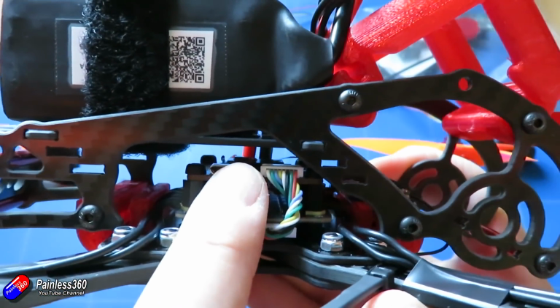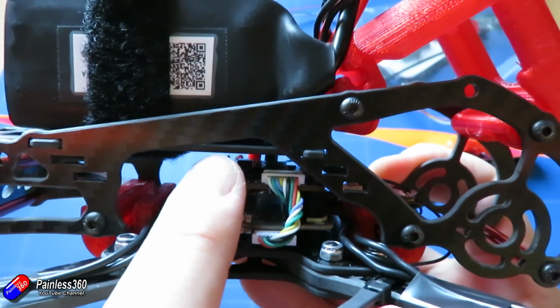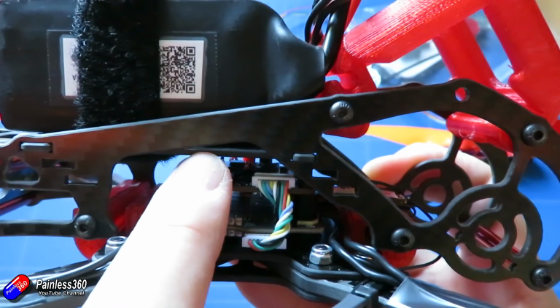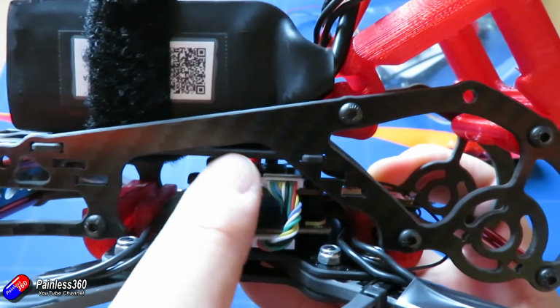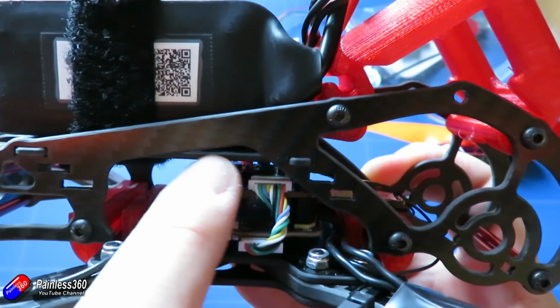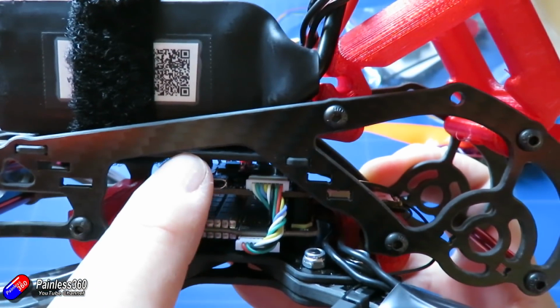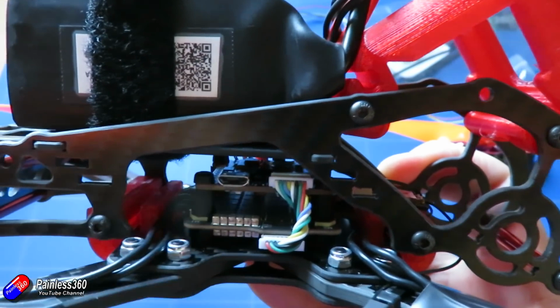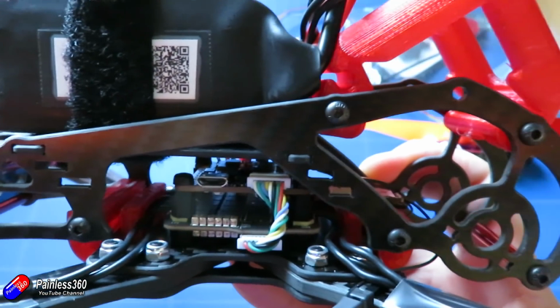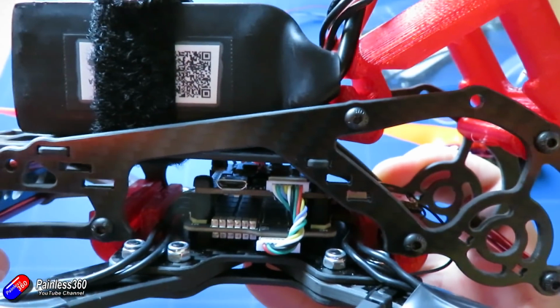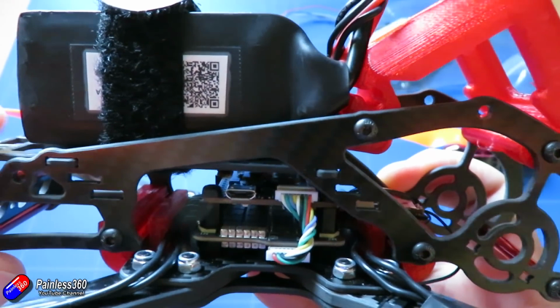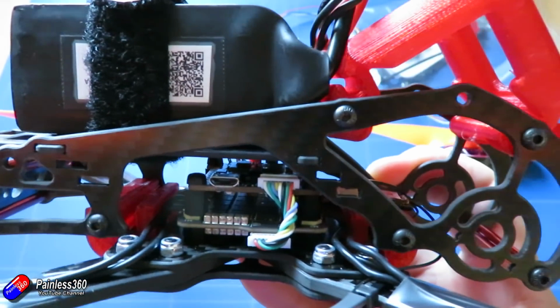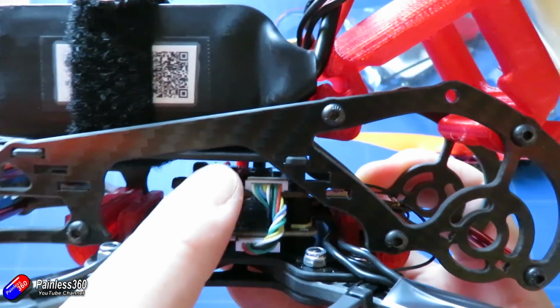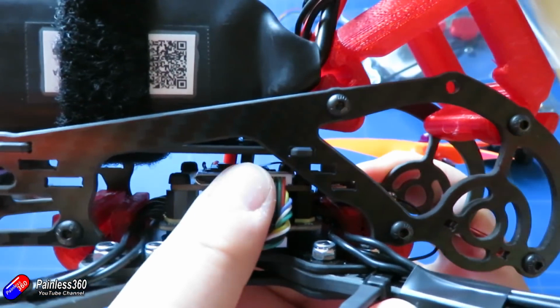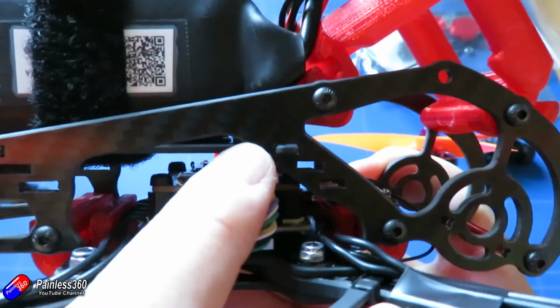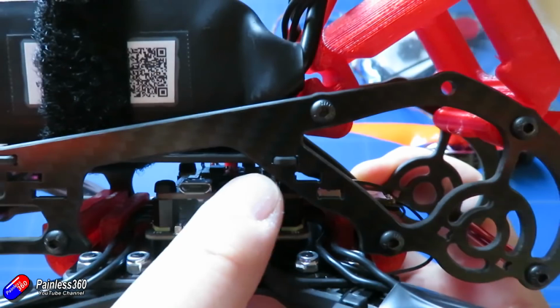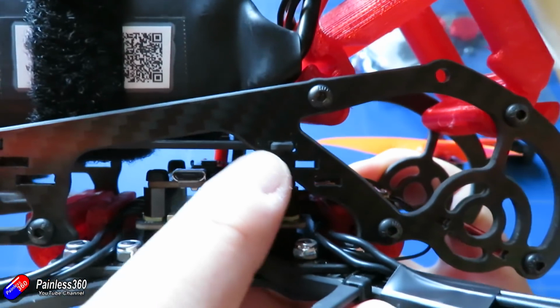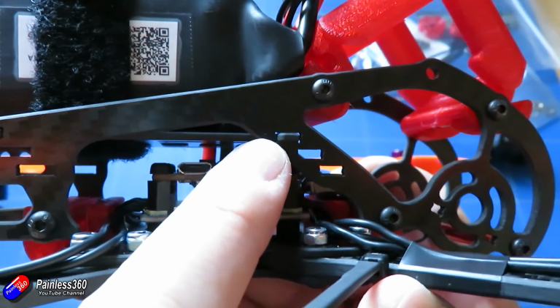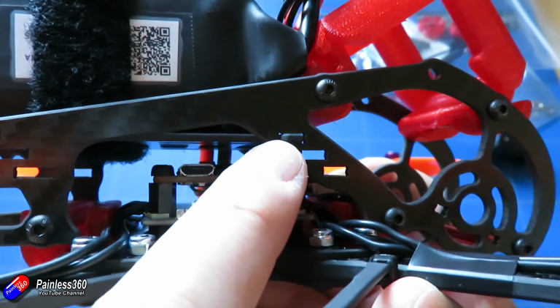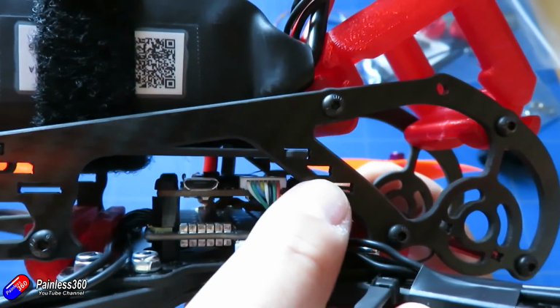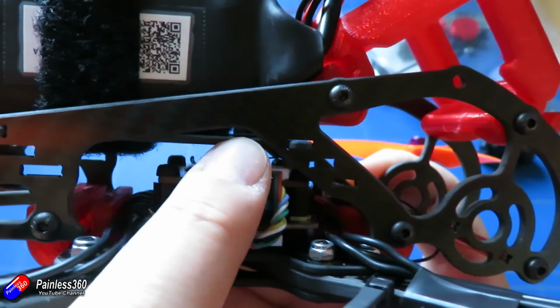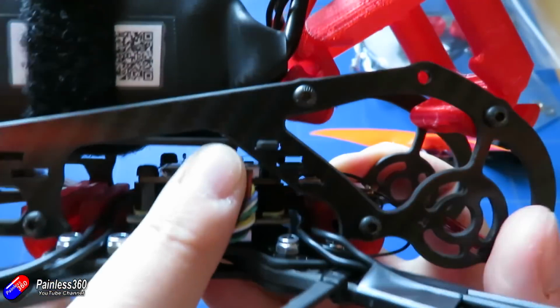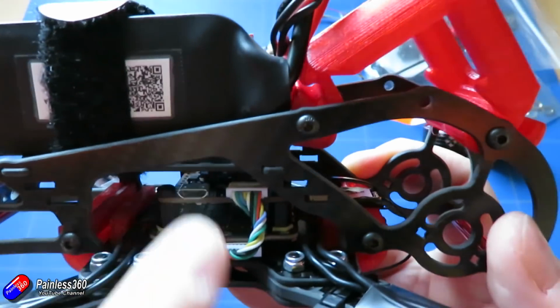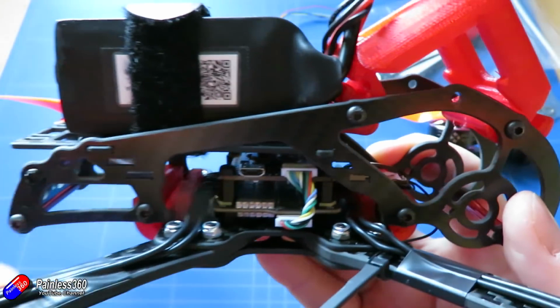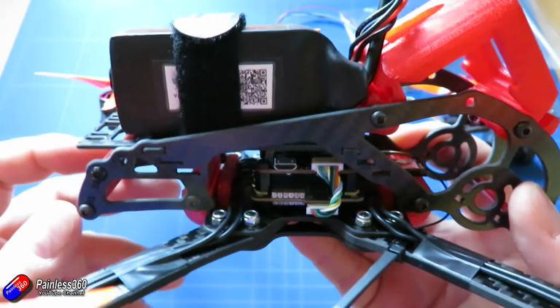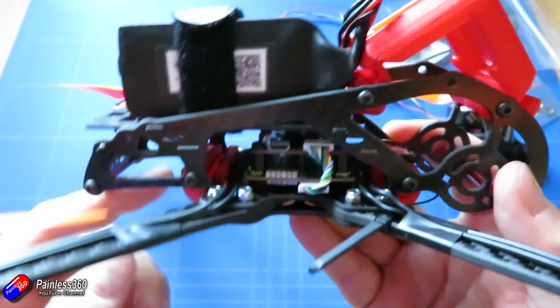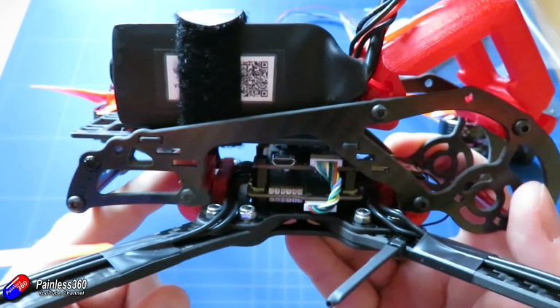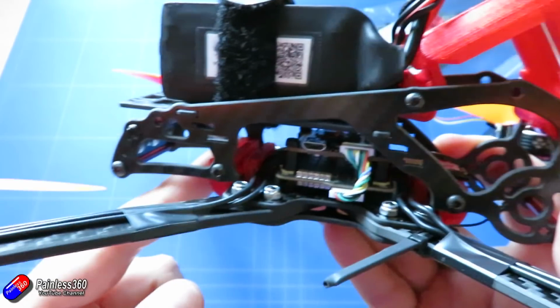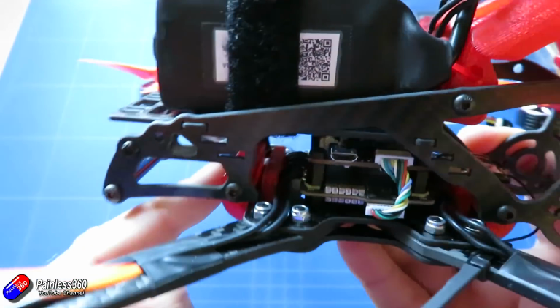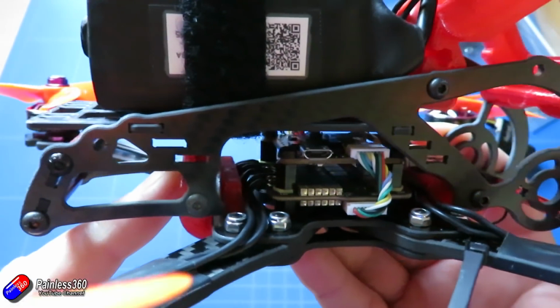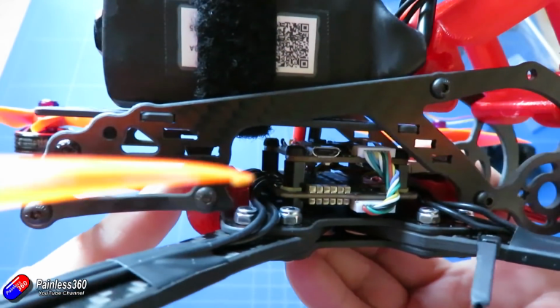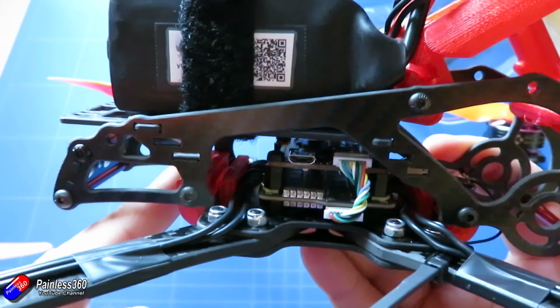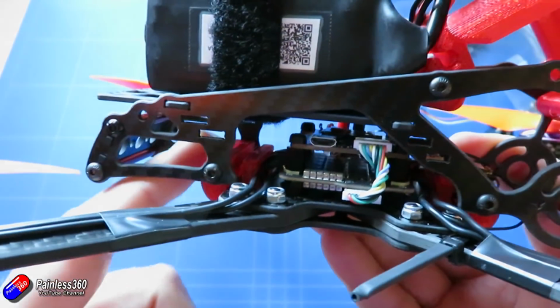But hopefully that helps those of you struggling to figure this out, or if you have the Holibro Kakute and Tekko combo like I've used in this build and weren't sure how to set it up — if you do it like that, it should get you working.